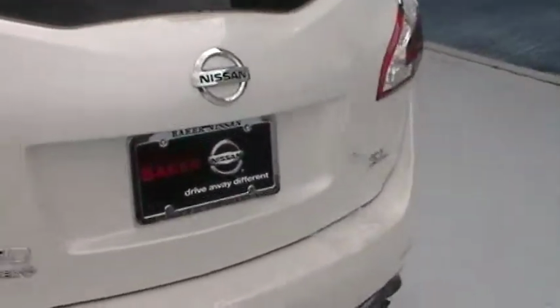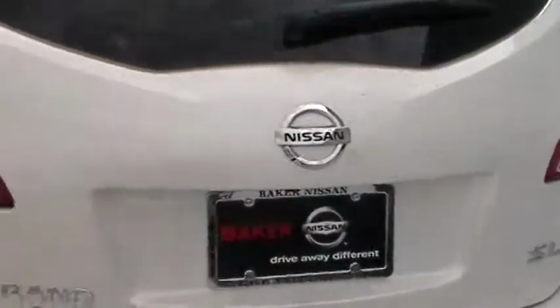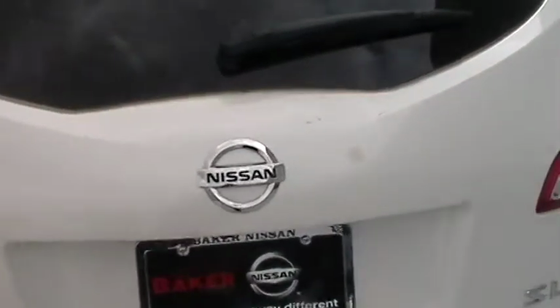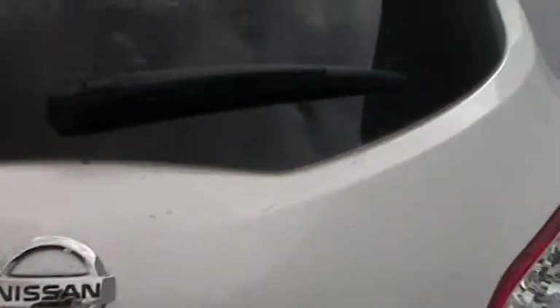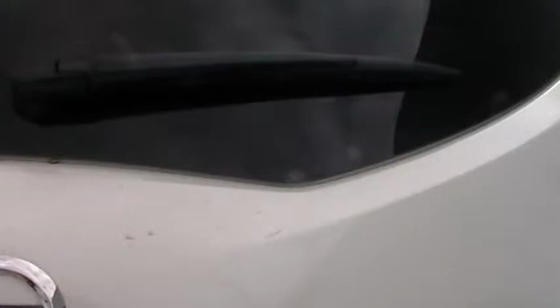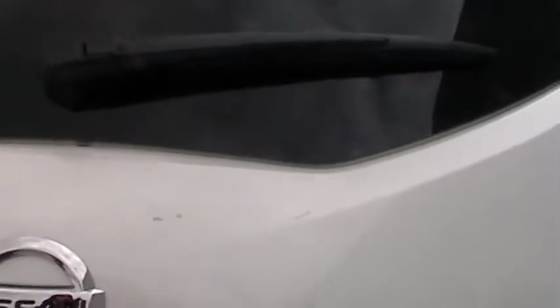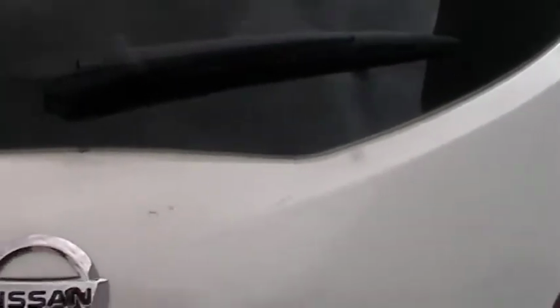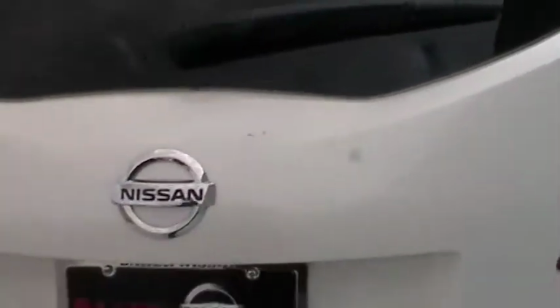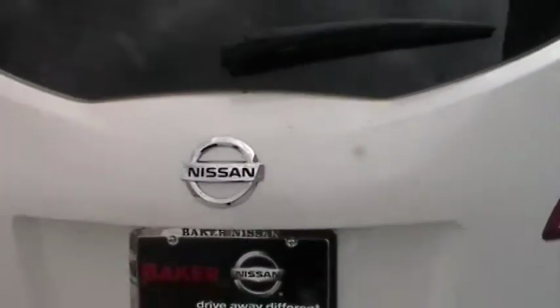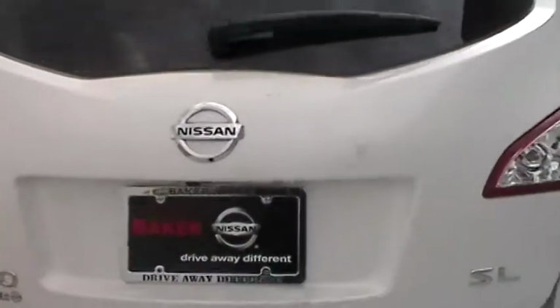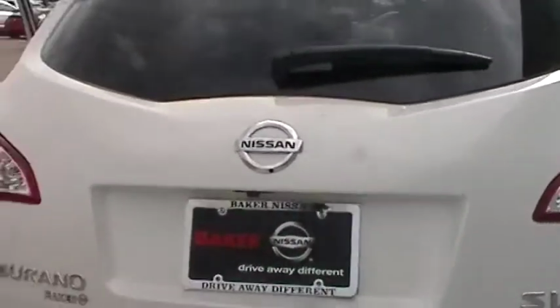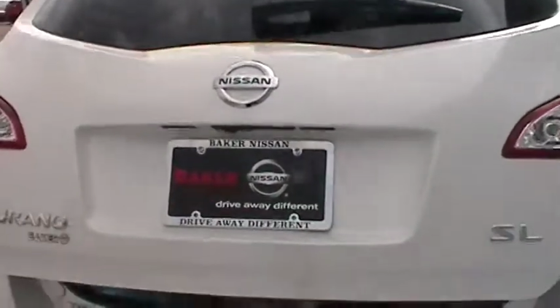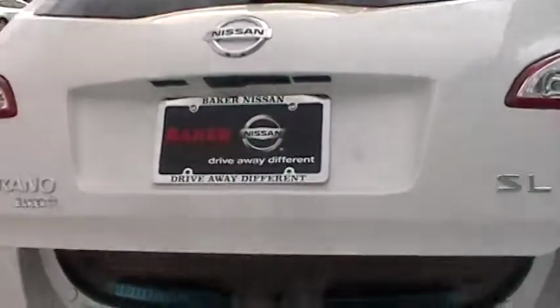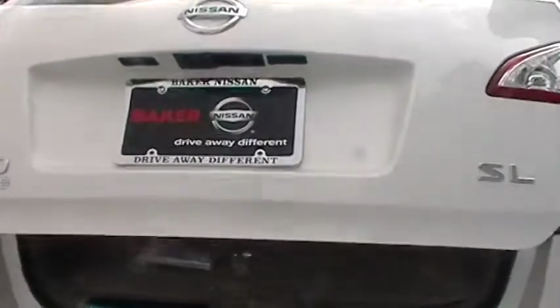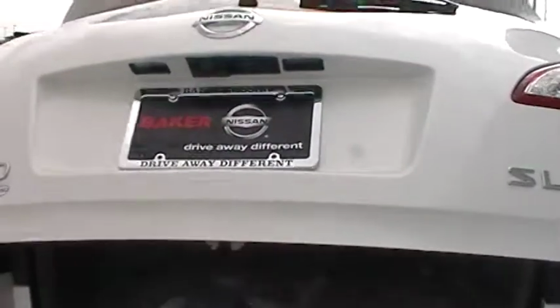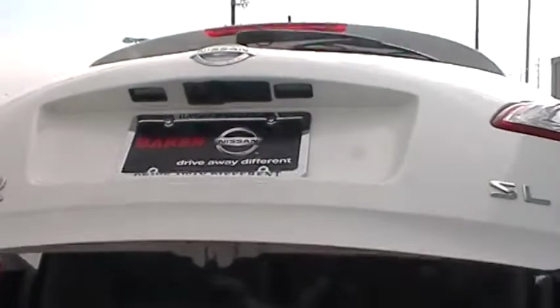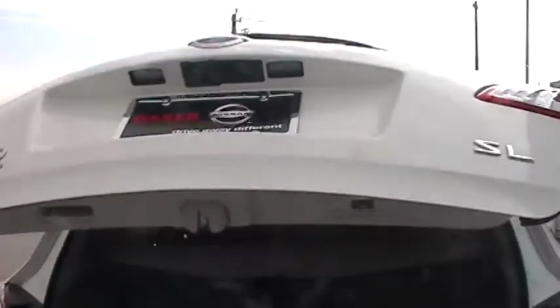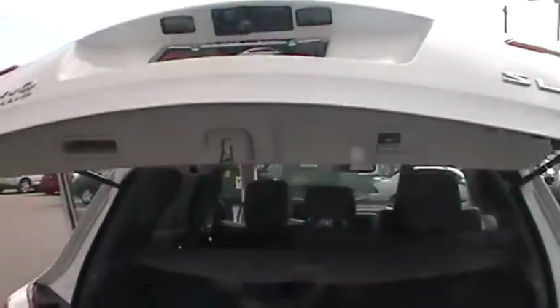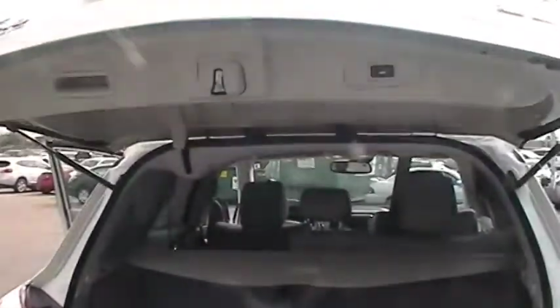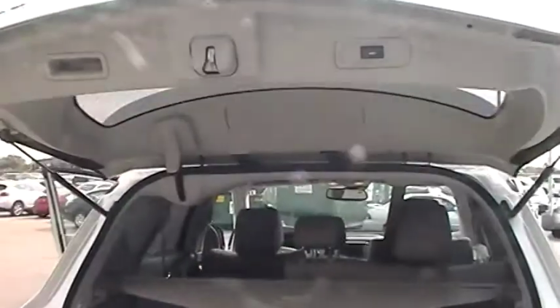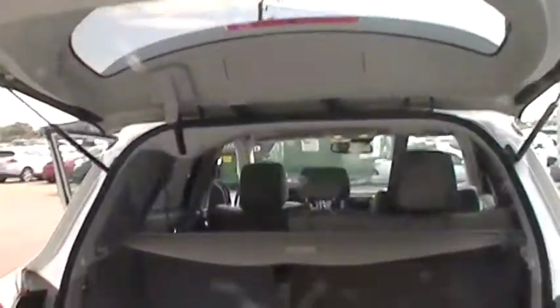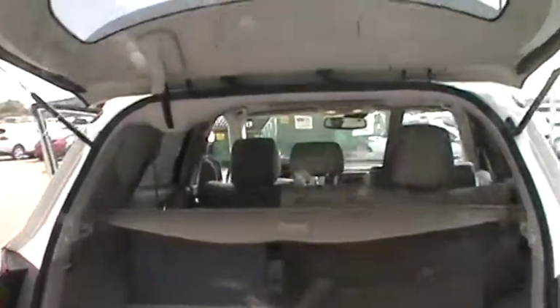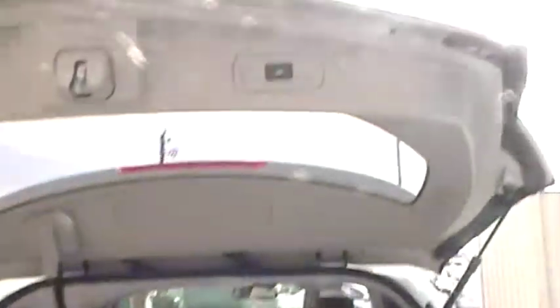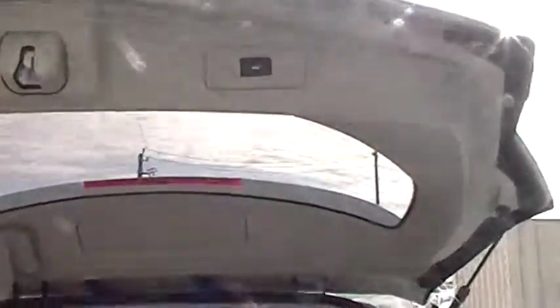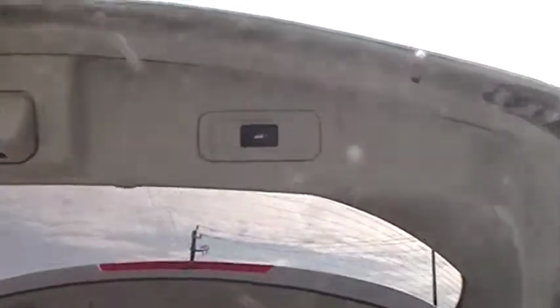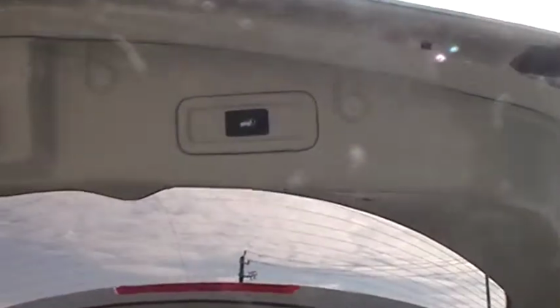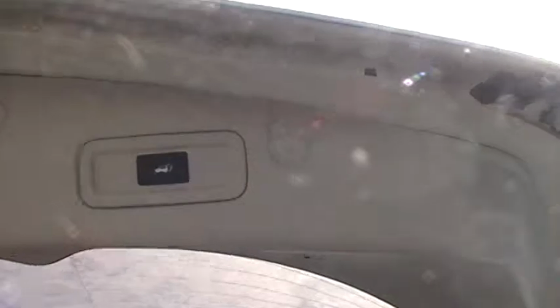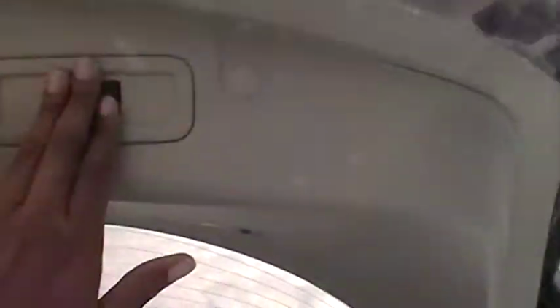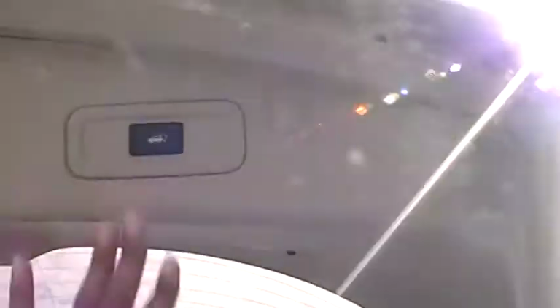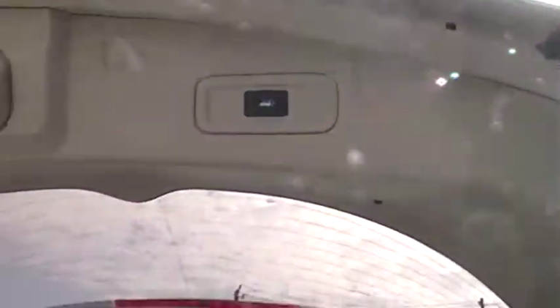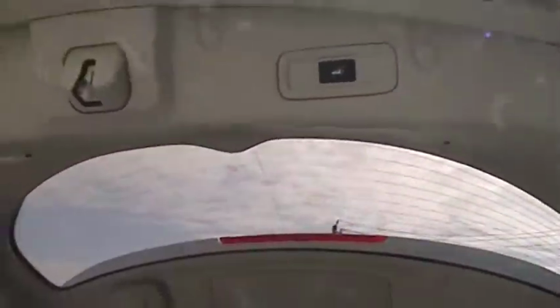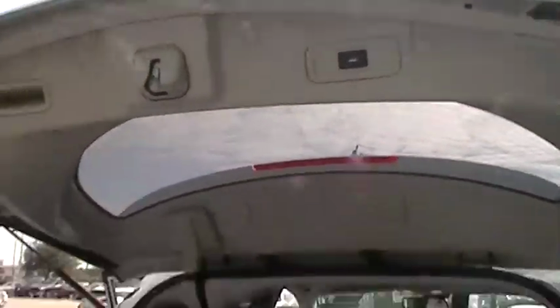Once you come to the back, you realize you actually have an automatic liftgate. By pressing a button in the back of the car, the liftgate automatically opens up. And then when you press this button up here, the liftgate goes down.